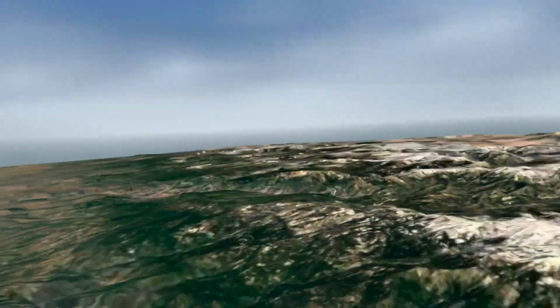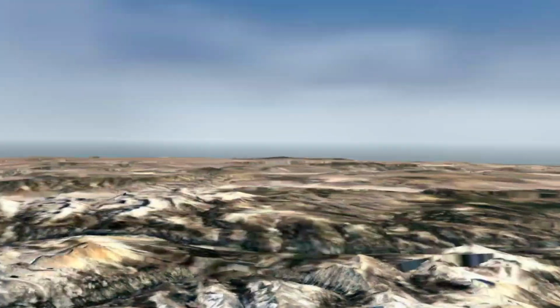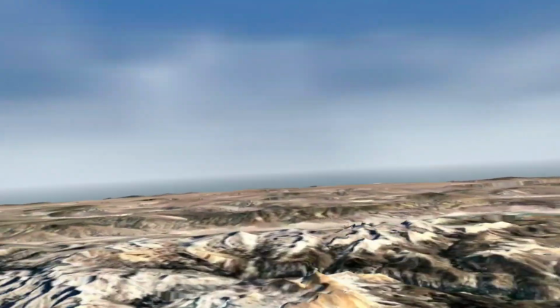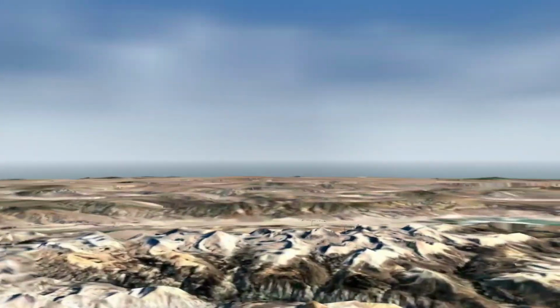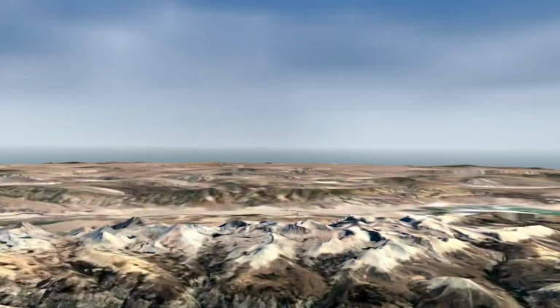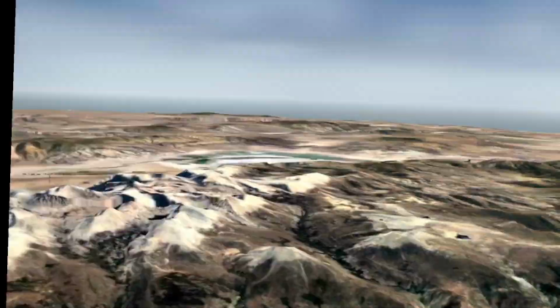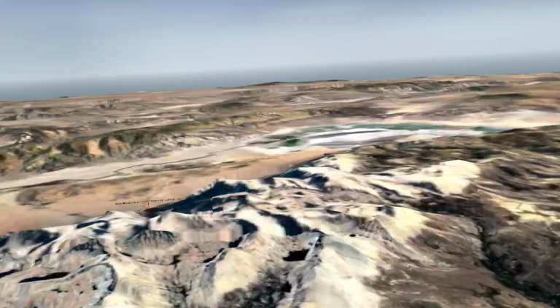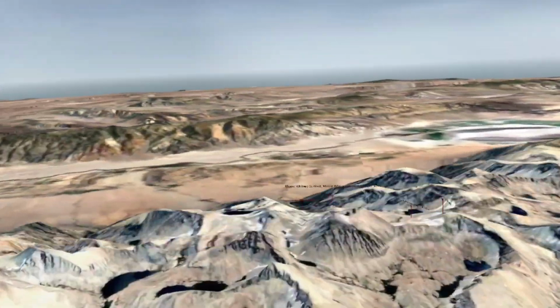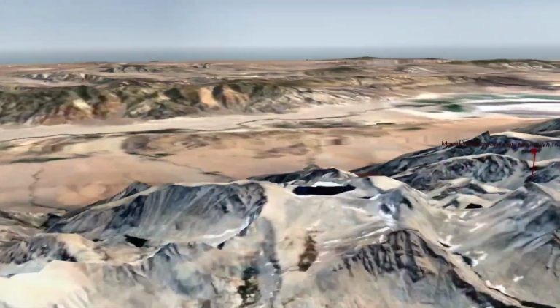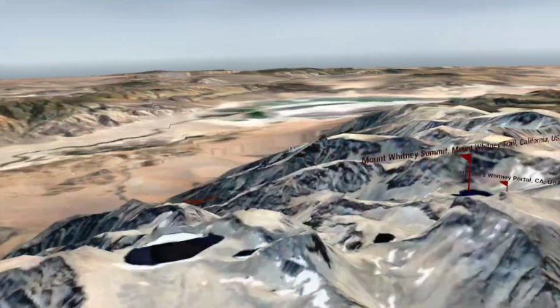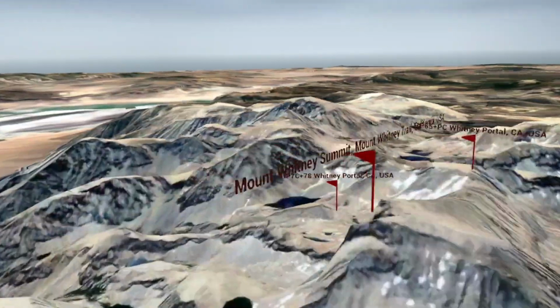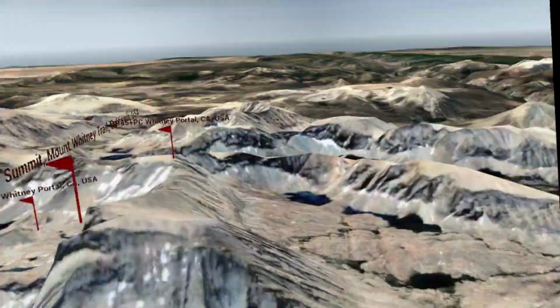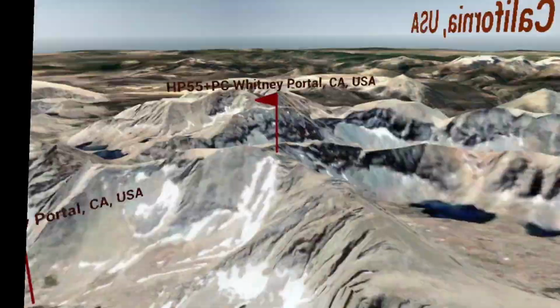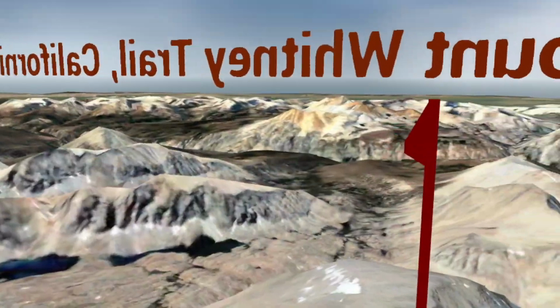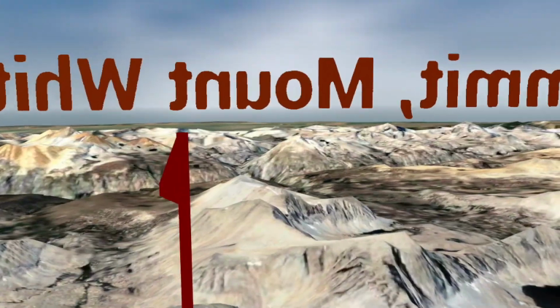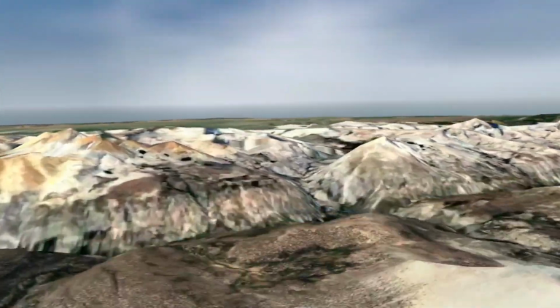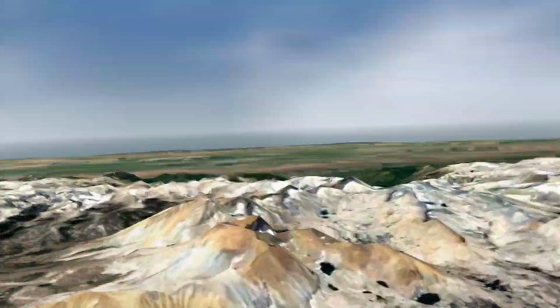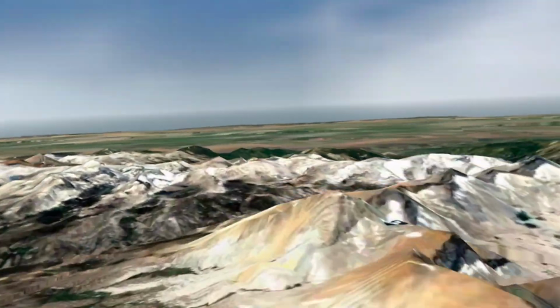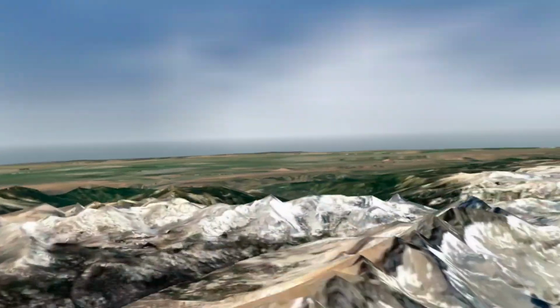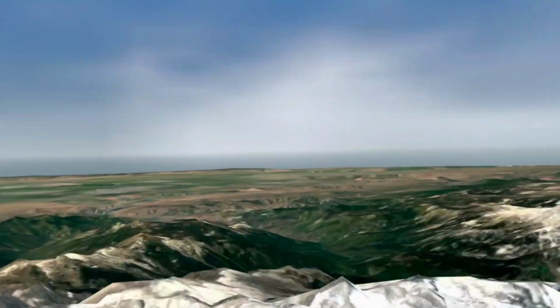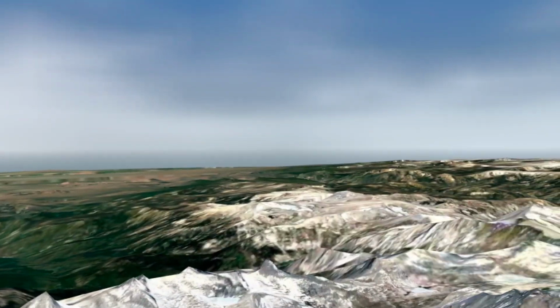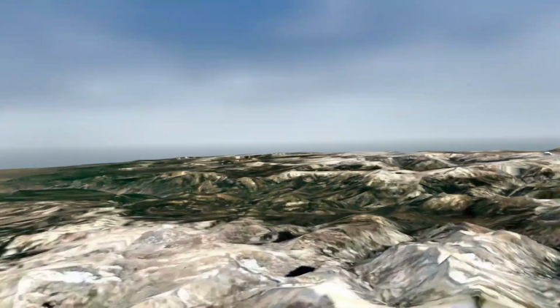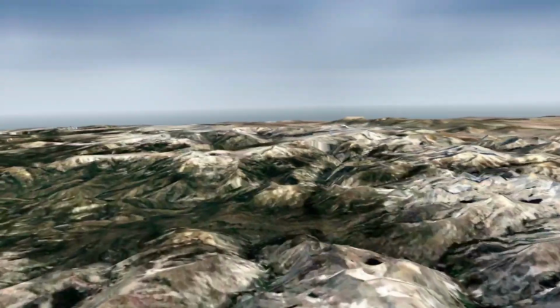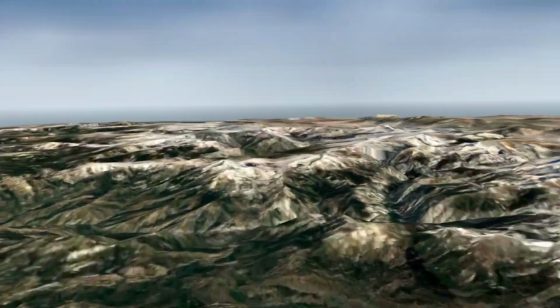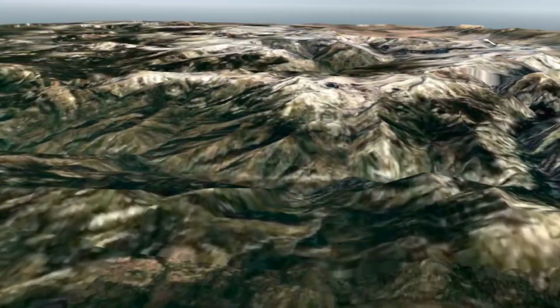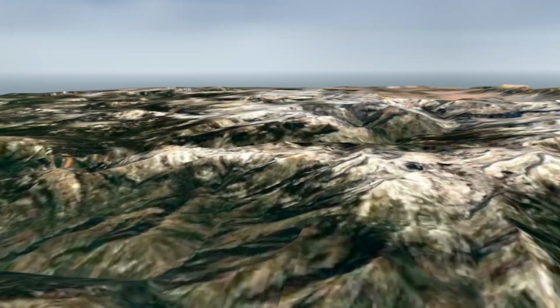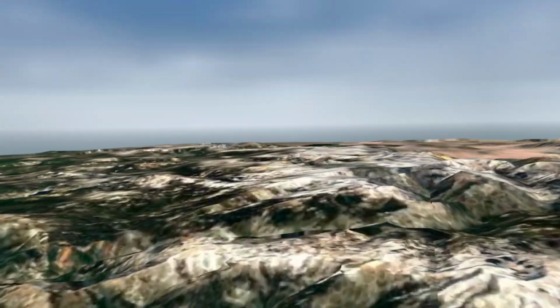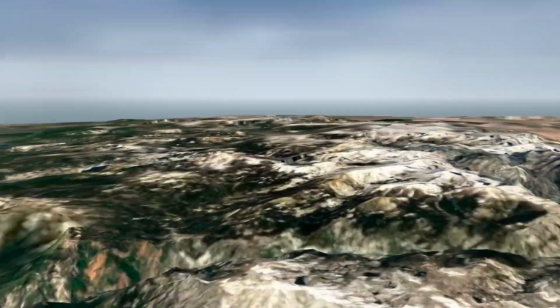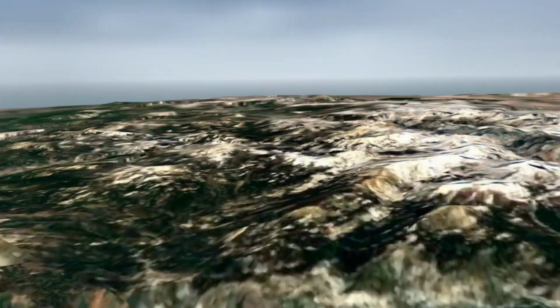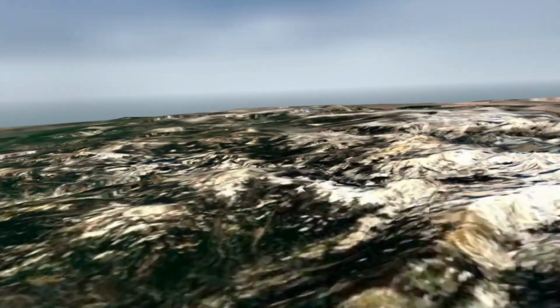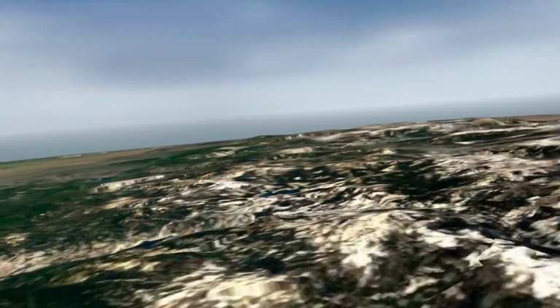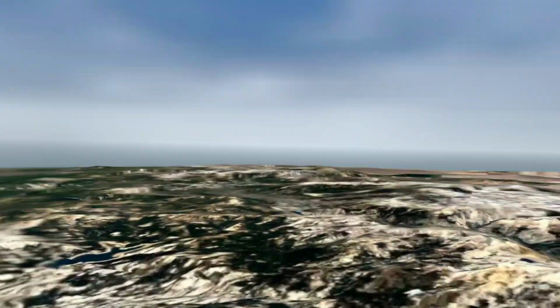There they are. It's supposed to be the best section of the trail from Mount Whitney to Yosemite. There's some amazing scenery going on here. I wonder — is it the northern part? Let's just get a quick glimpse. Do you know where Half Dome is relative to this? Is it still north?